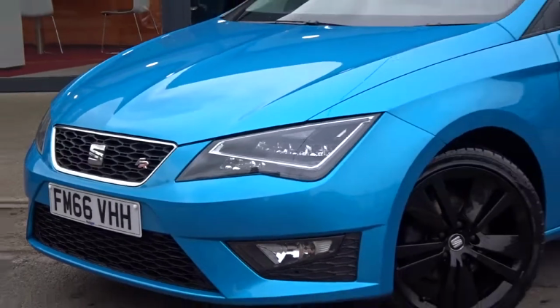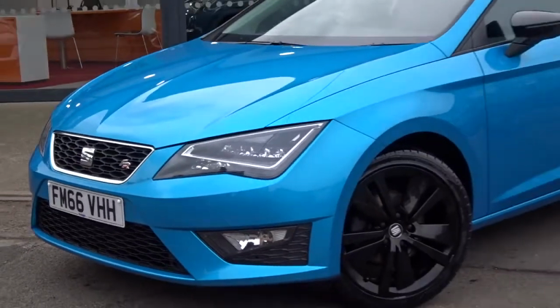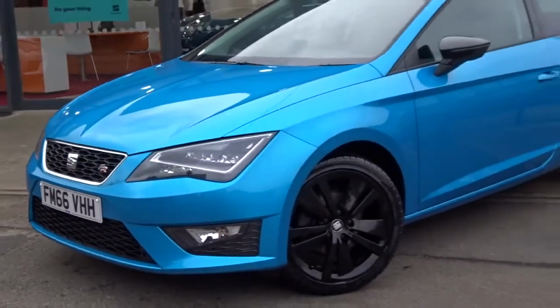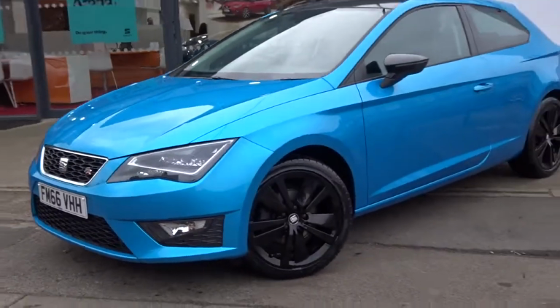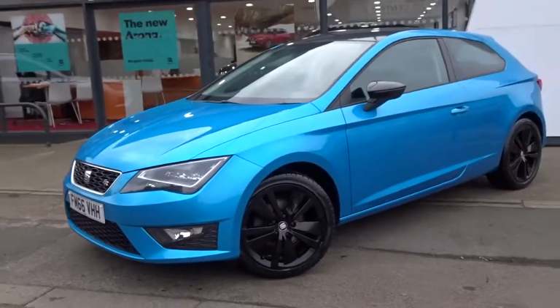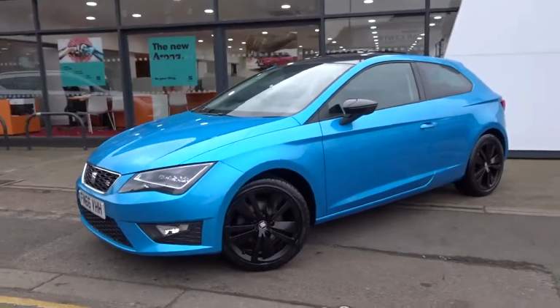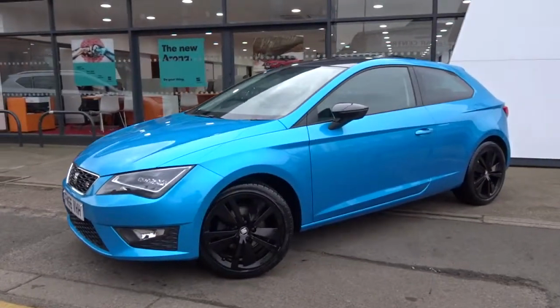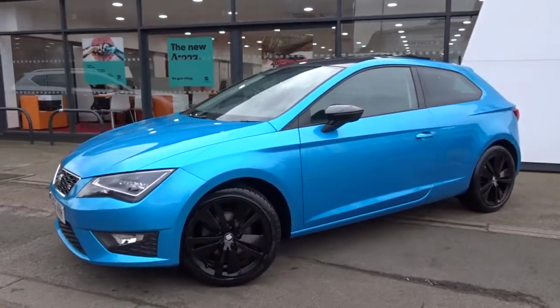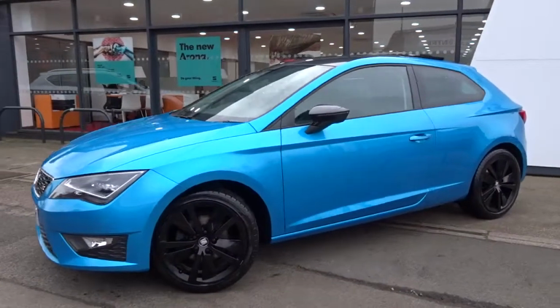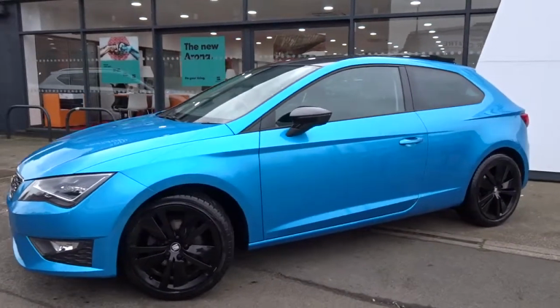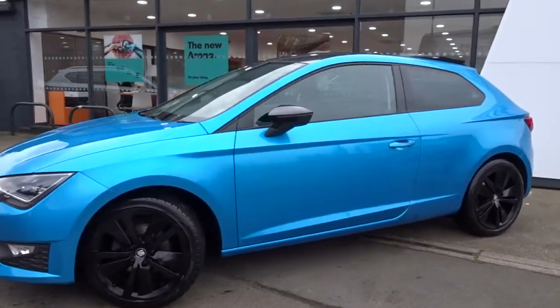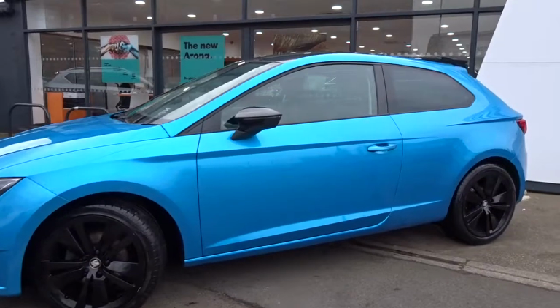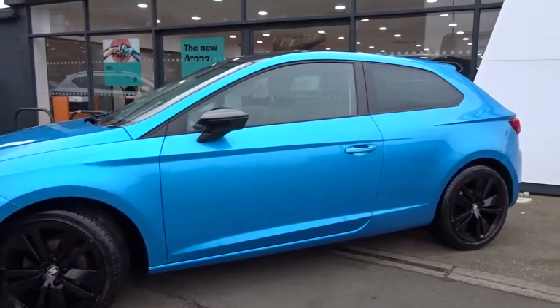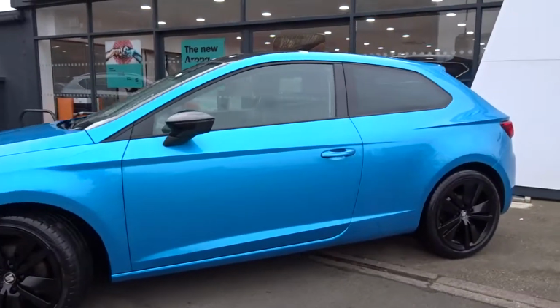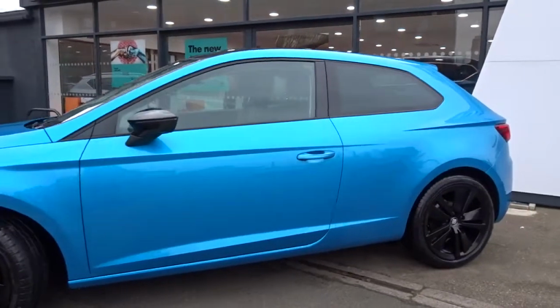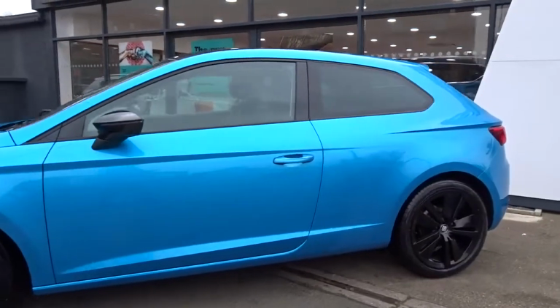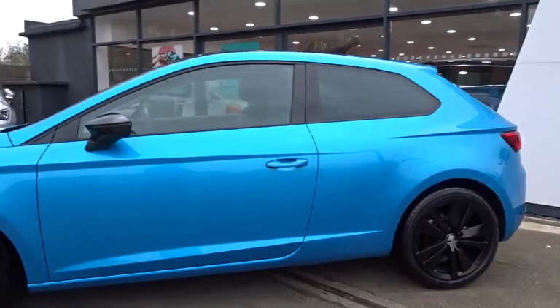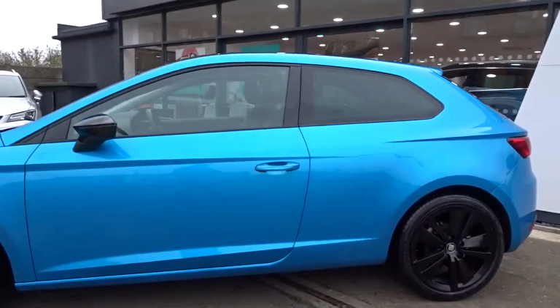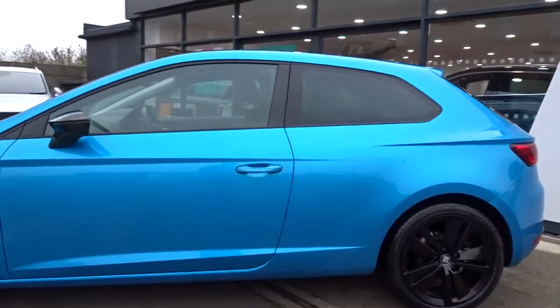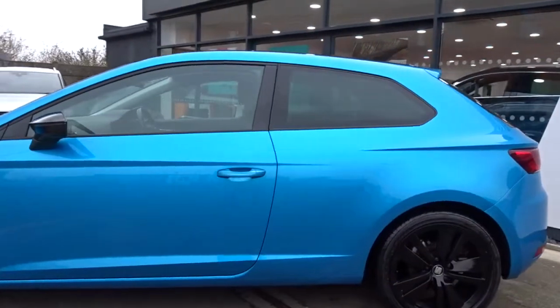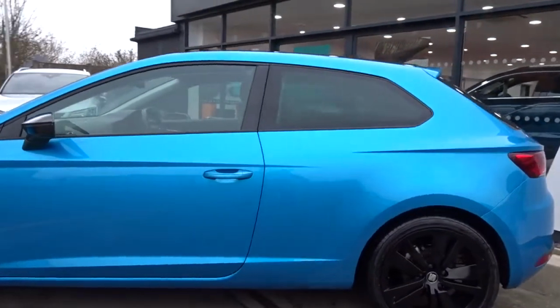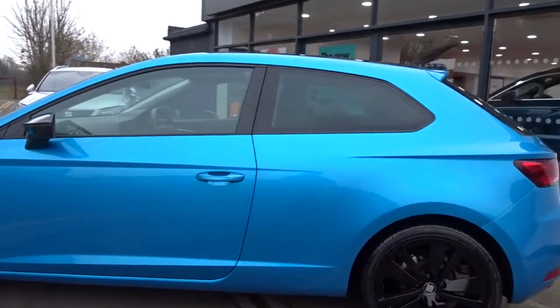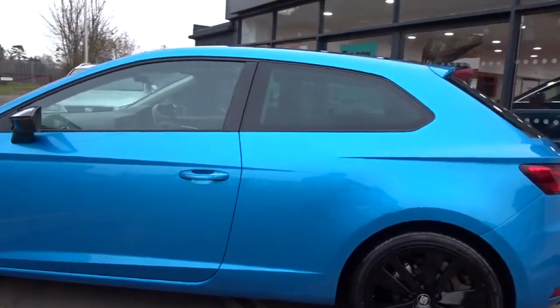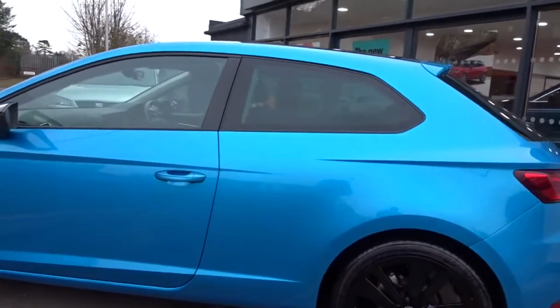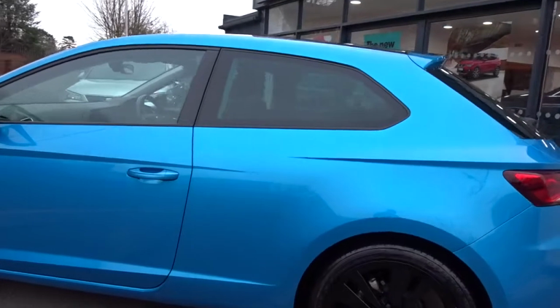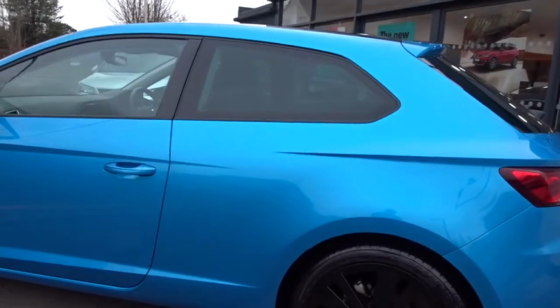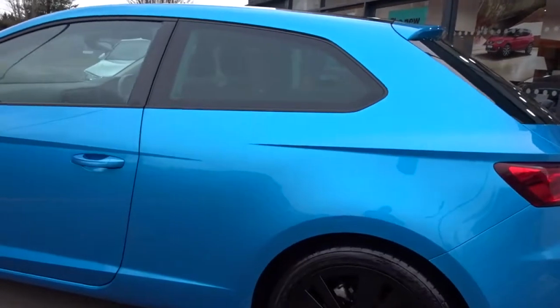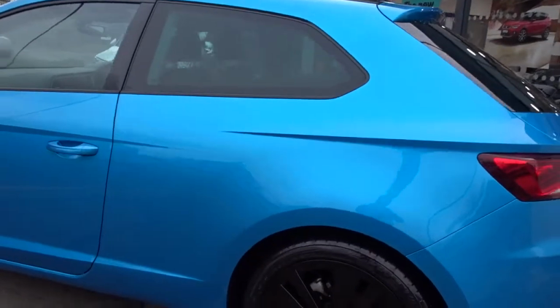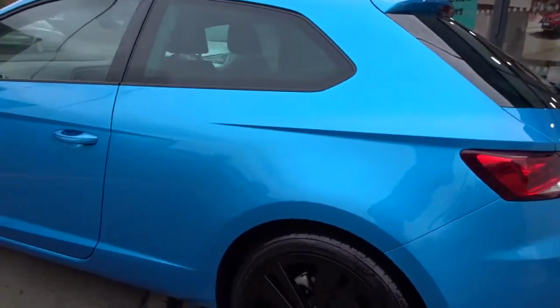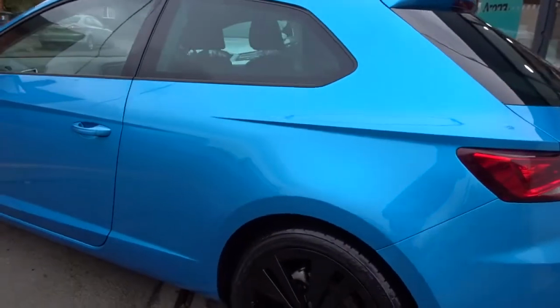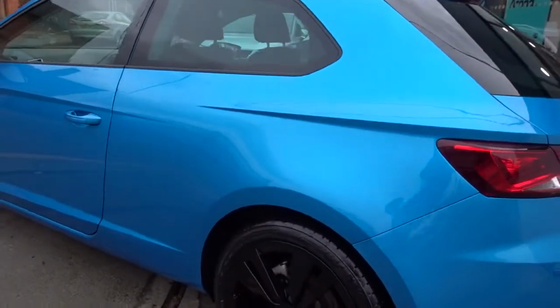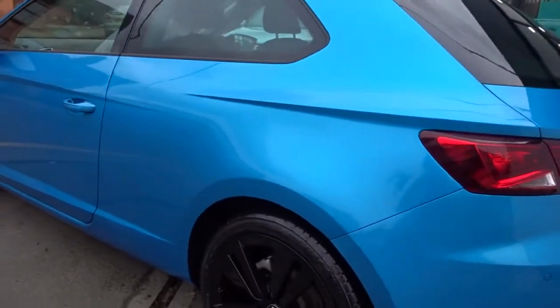Here today, we've got a really nice example of the SEAT Leon FR, powered by a 1.4L Eco TSI petrol engine, finished in a really stylish and vibrant metallic blue.